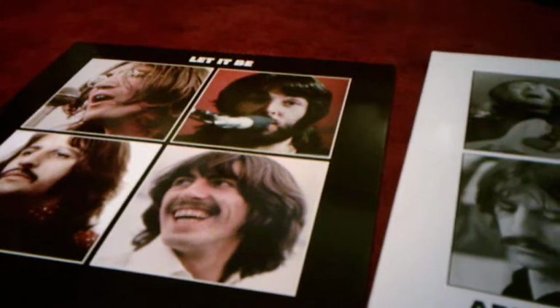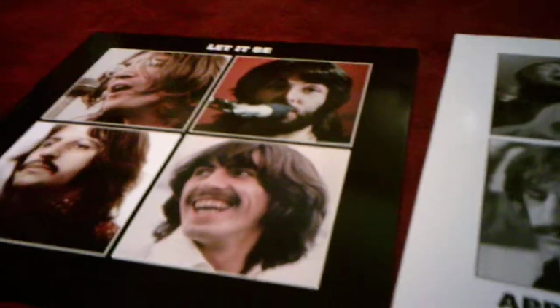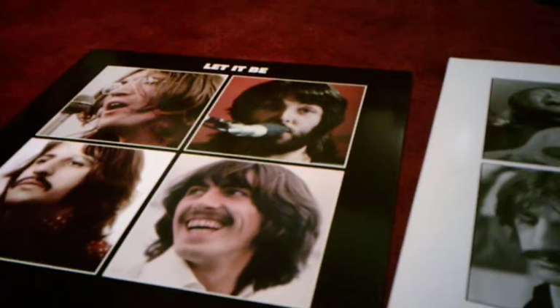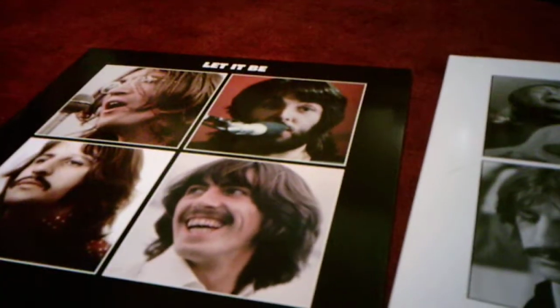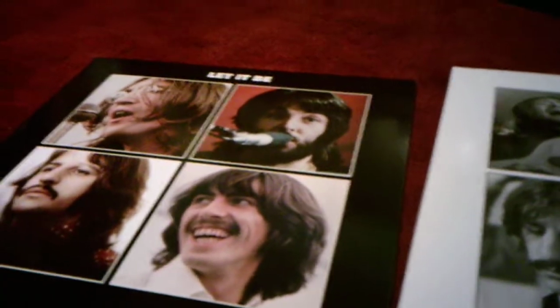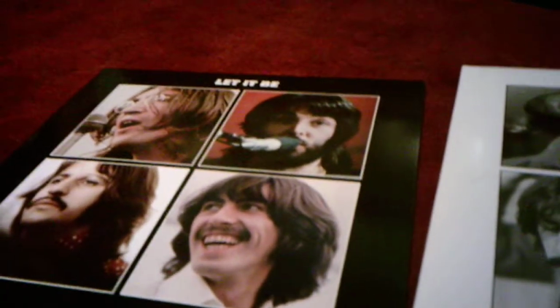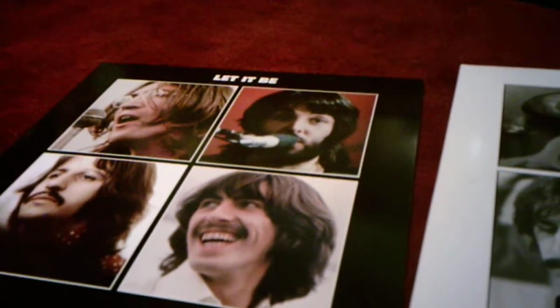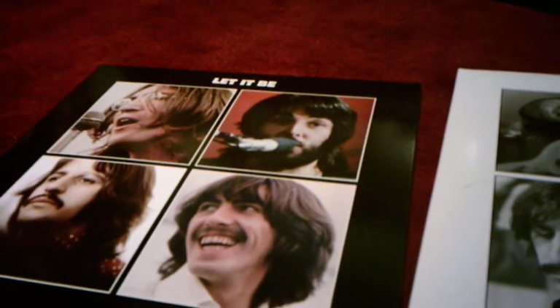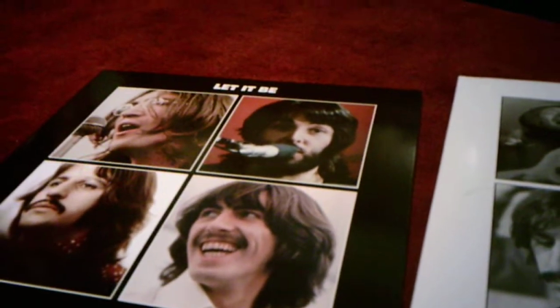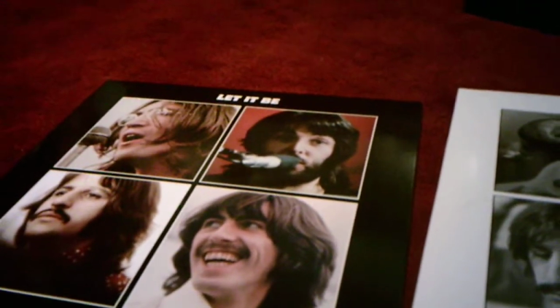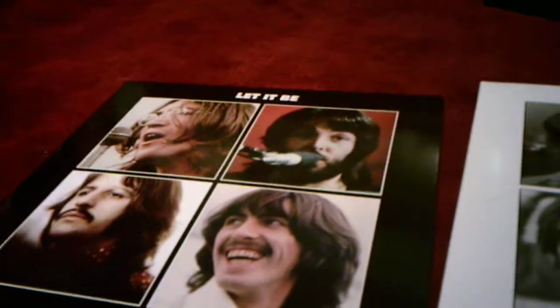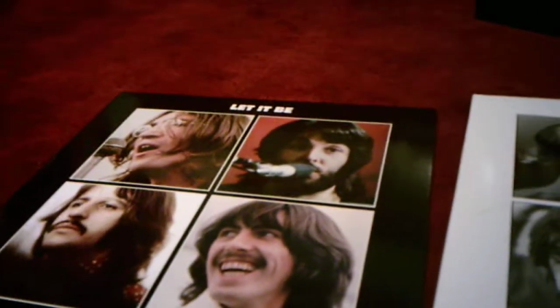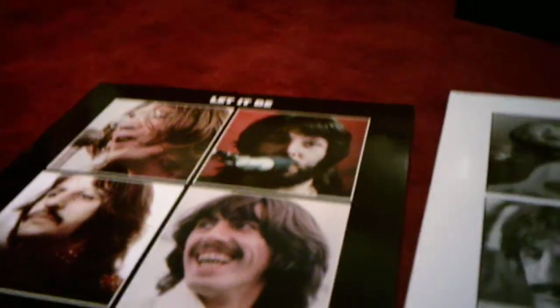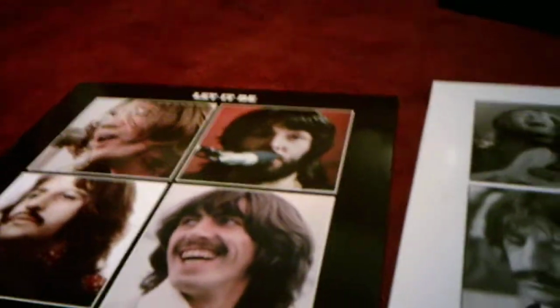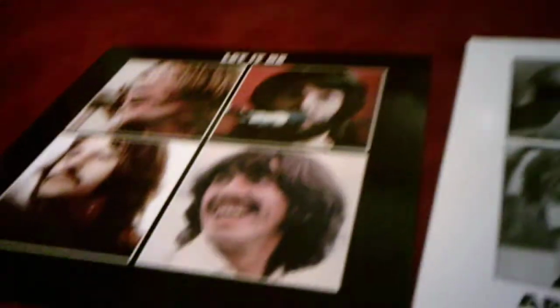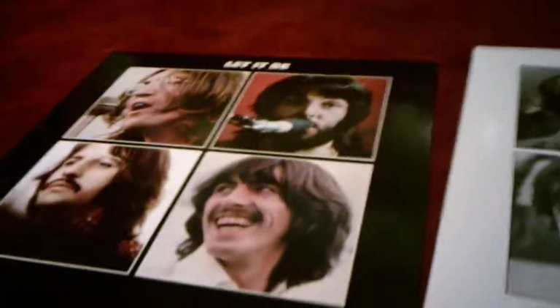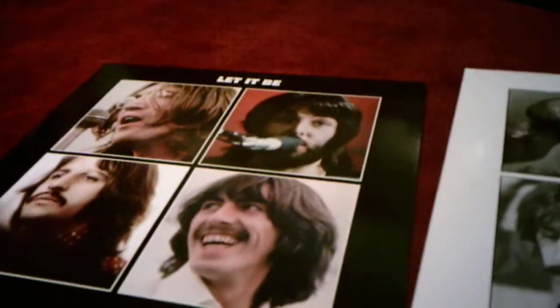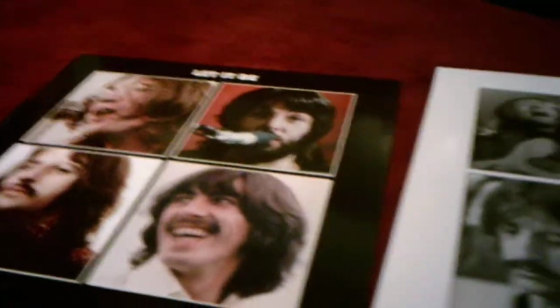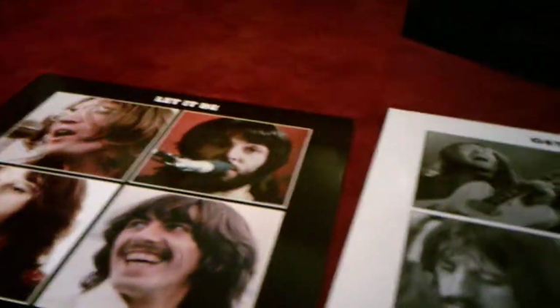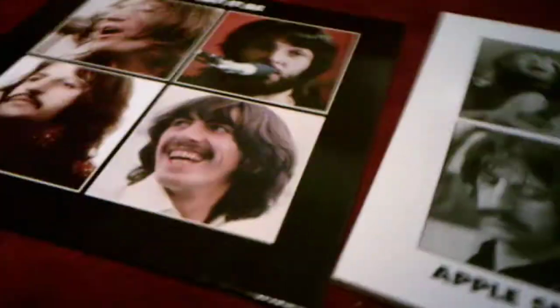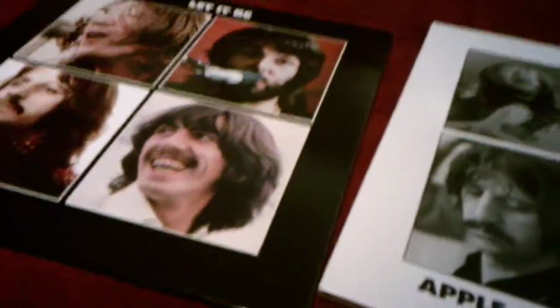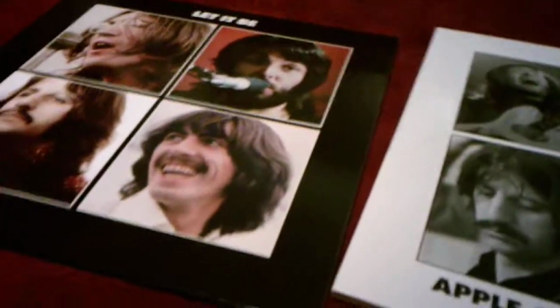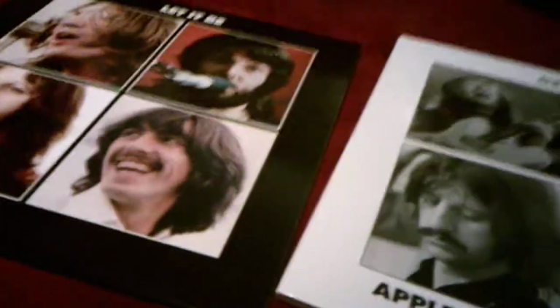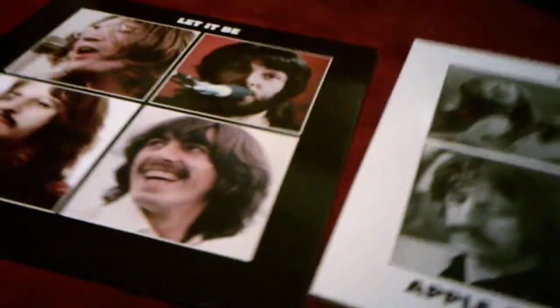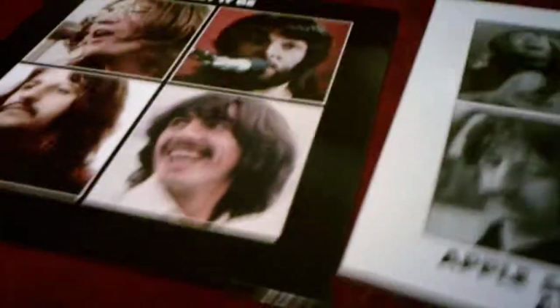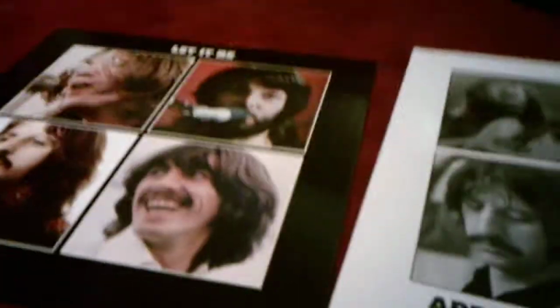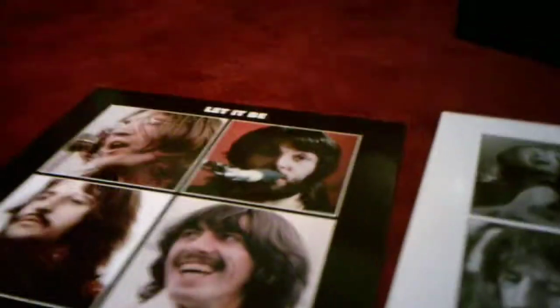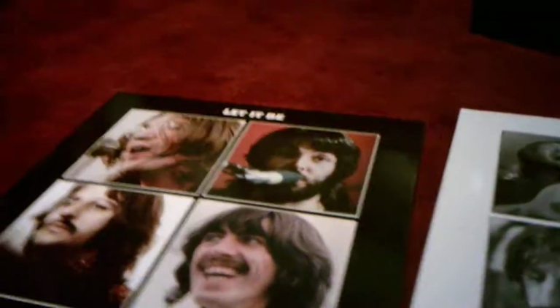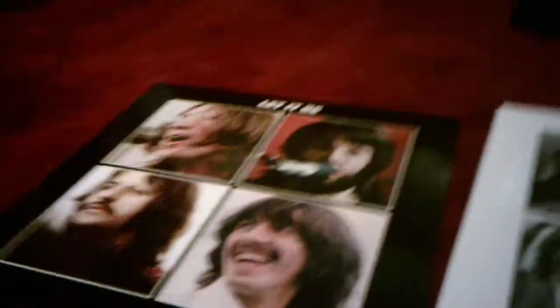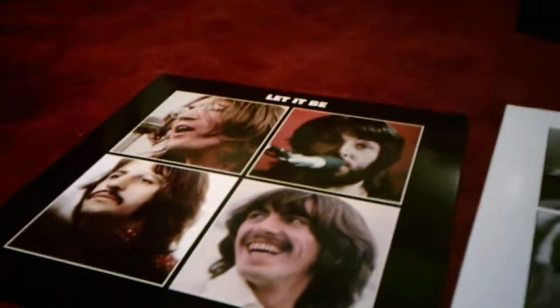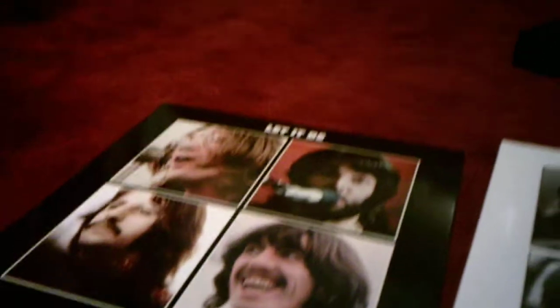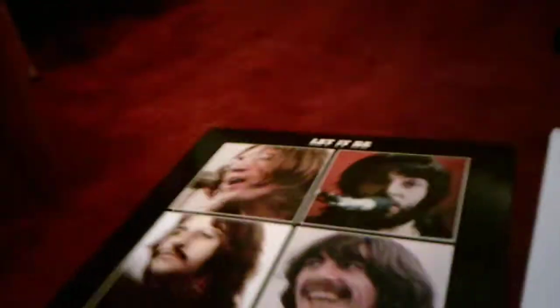Hey there everybody, I'm back today with a comparing video, this time between the Let It Be album and the Let It Be Anniversary Edition album. So this will be an Anniversary Edition comparison video.